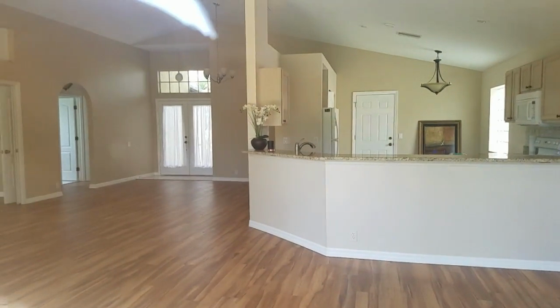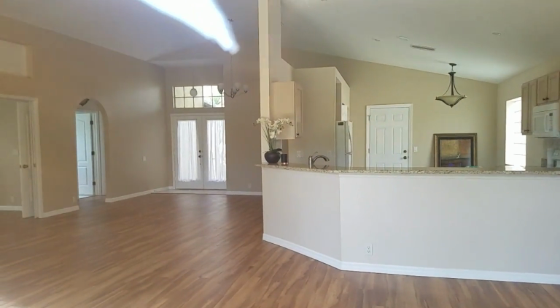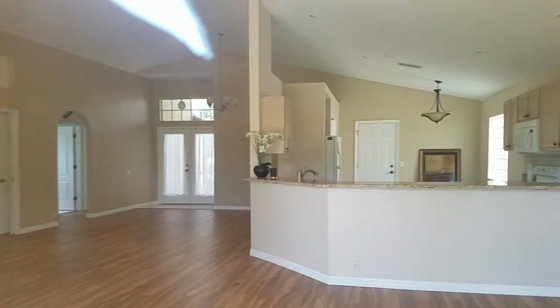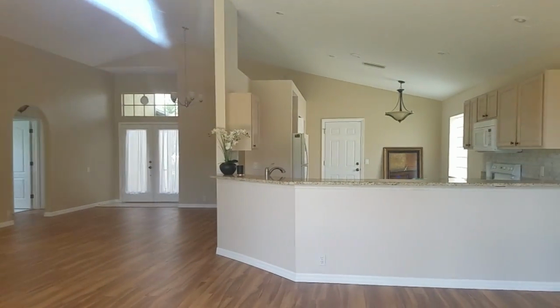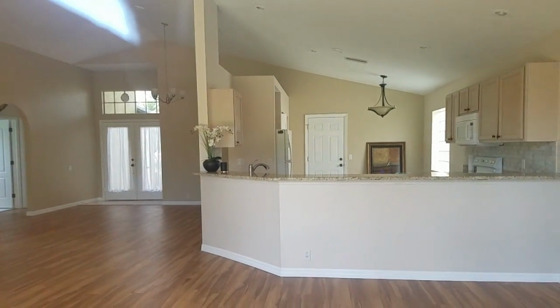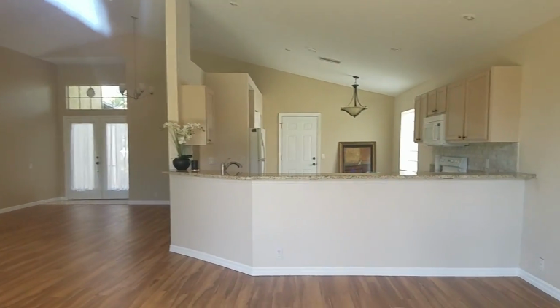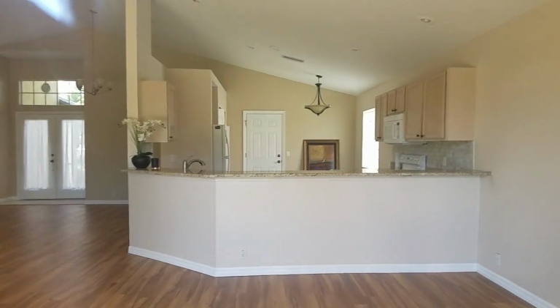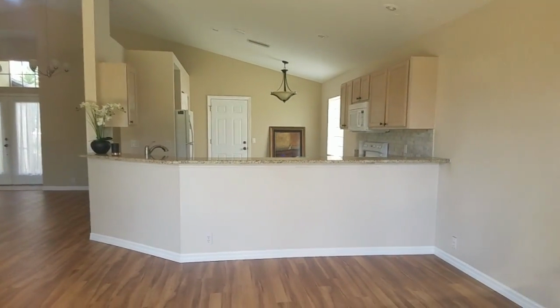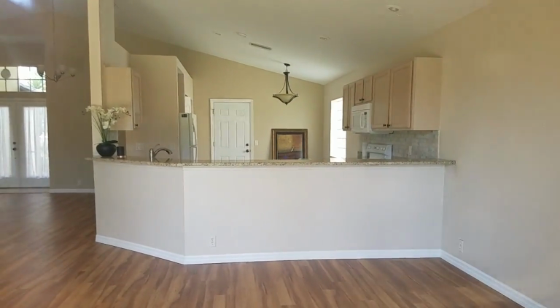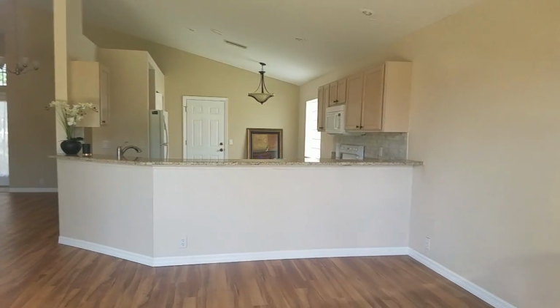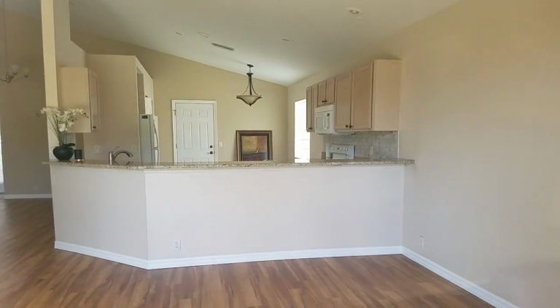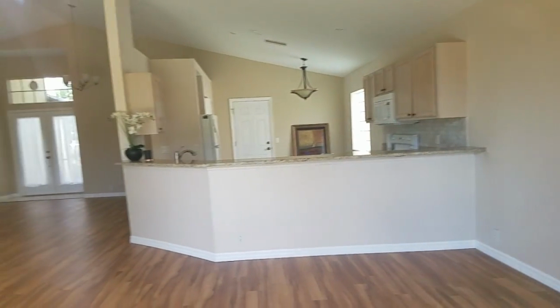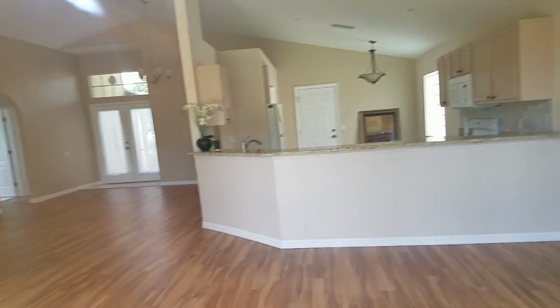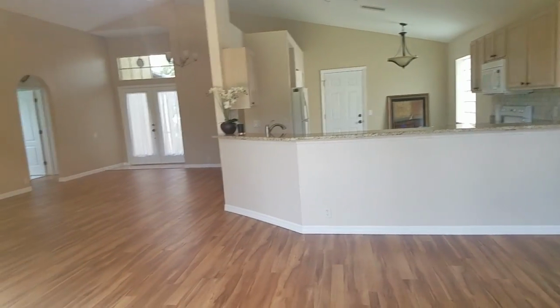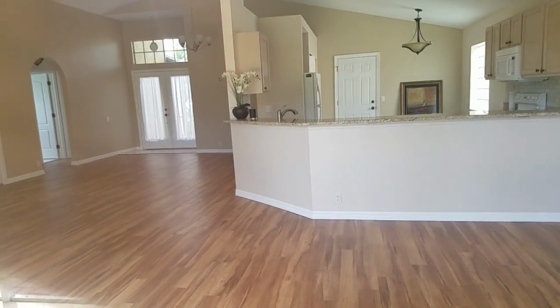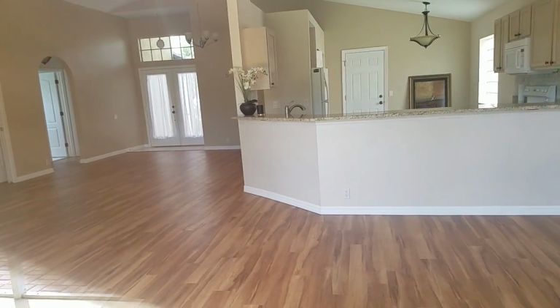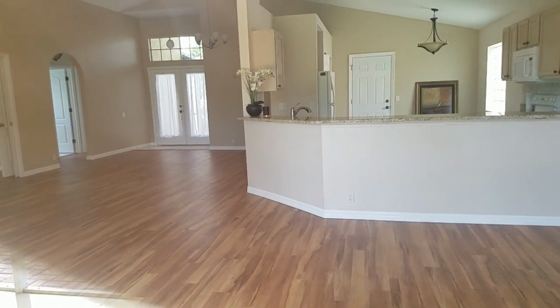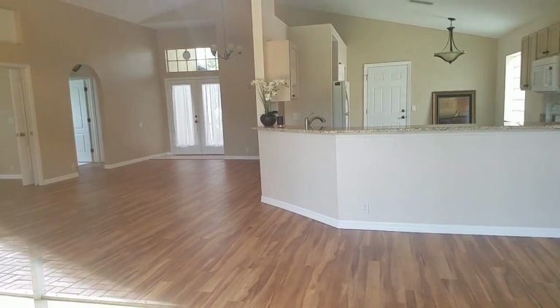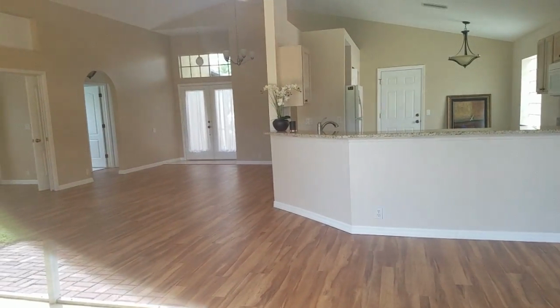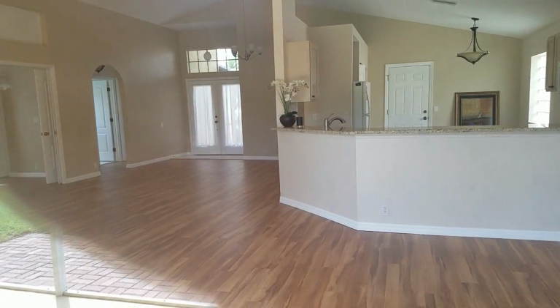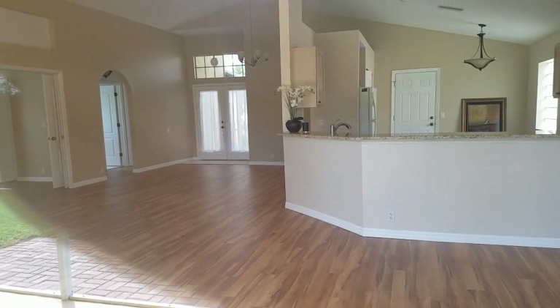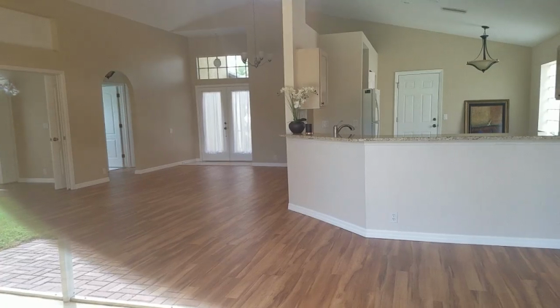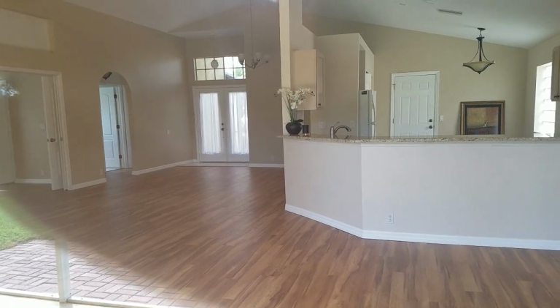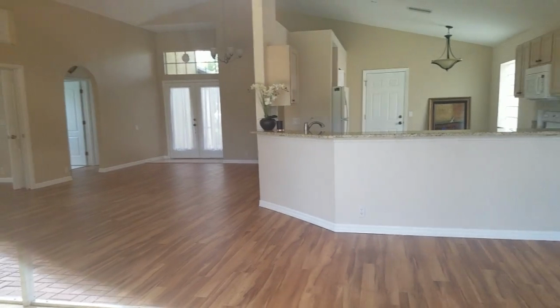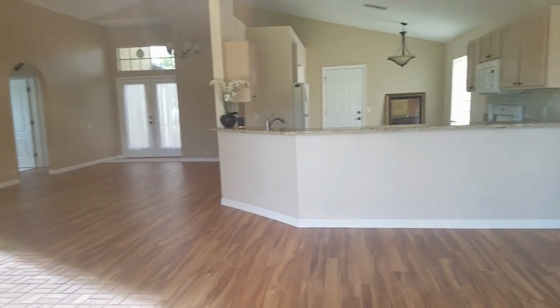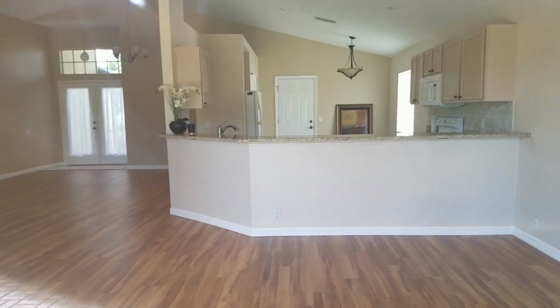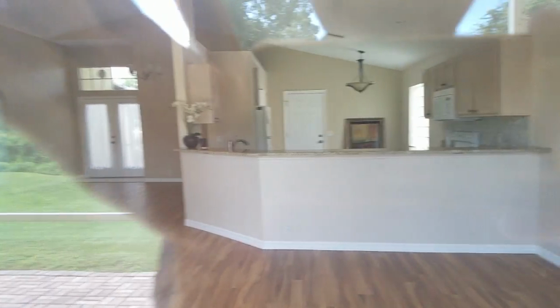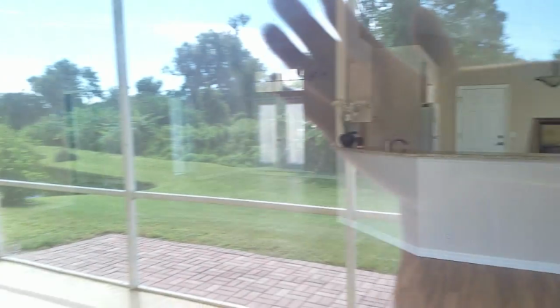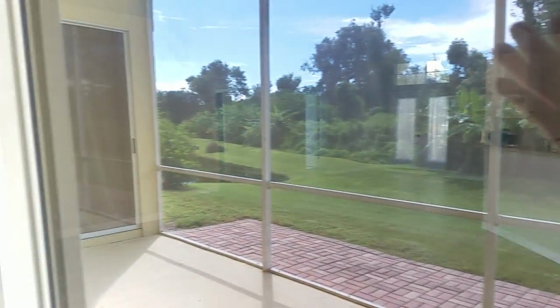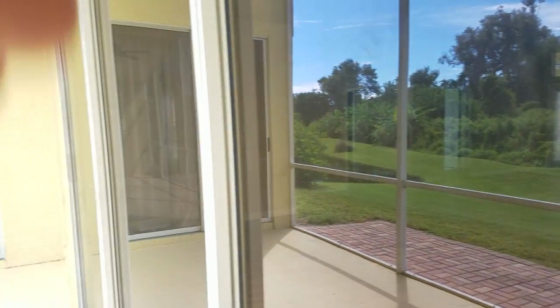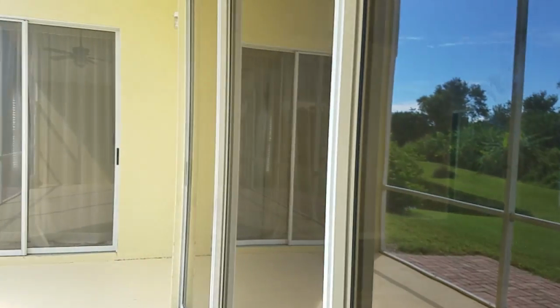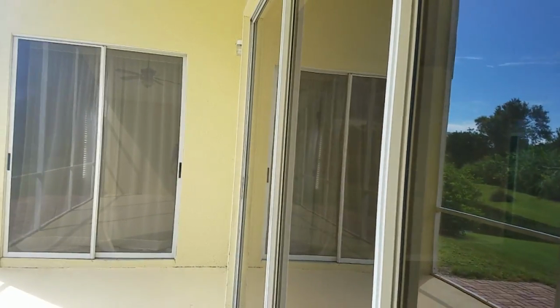It does have a nice open floor plan. Looks to have a nice granite kitchen with nice backsplash. The floor appears to be a laminate, looks to be newly installed. Big open floor plan. I can't see much else of the house.